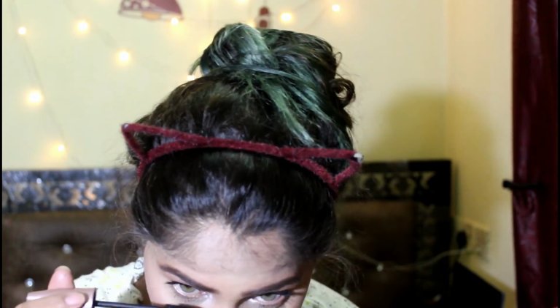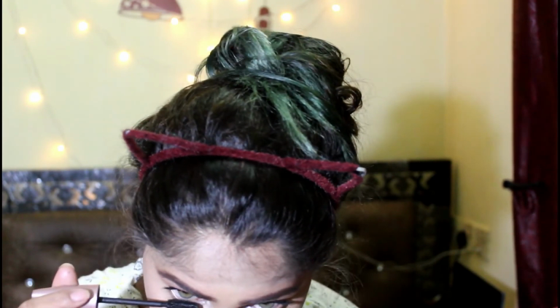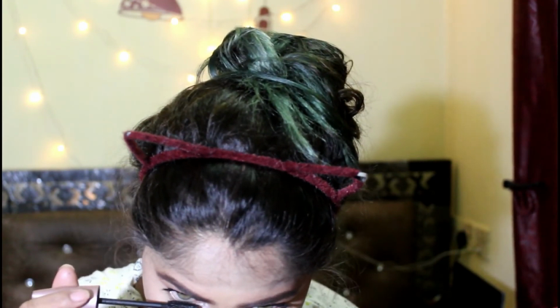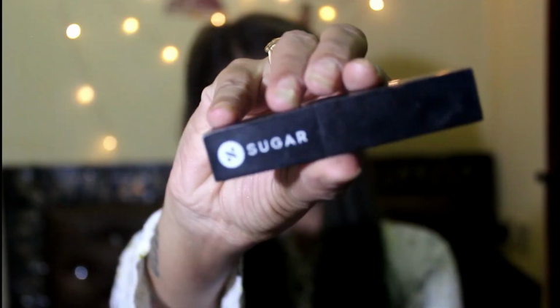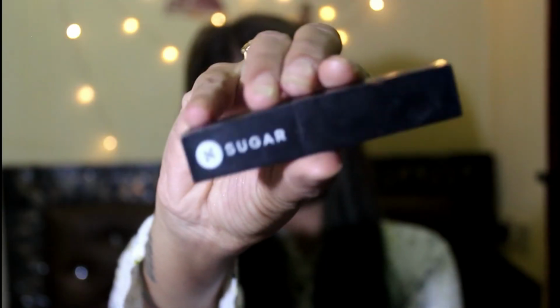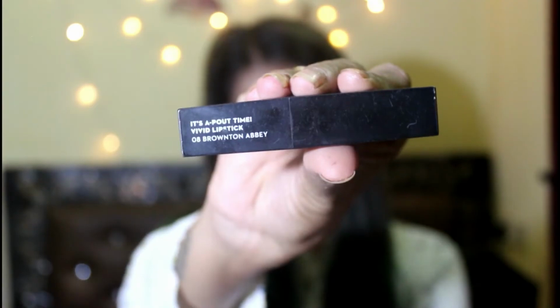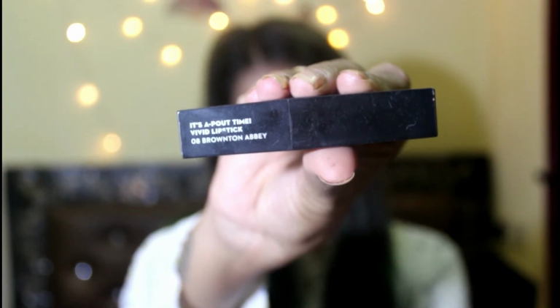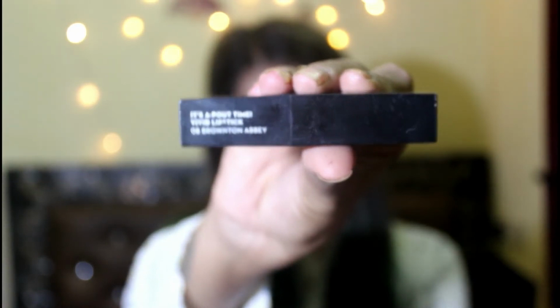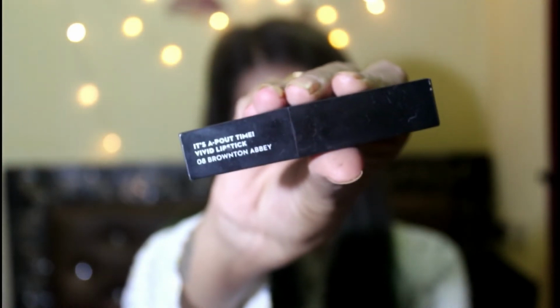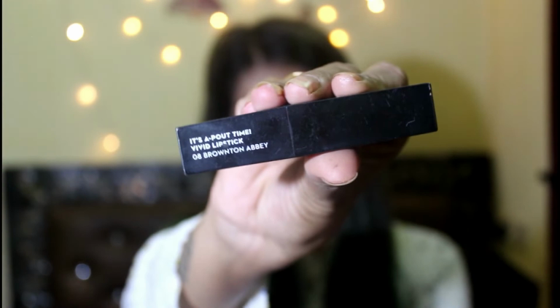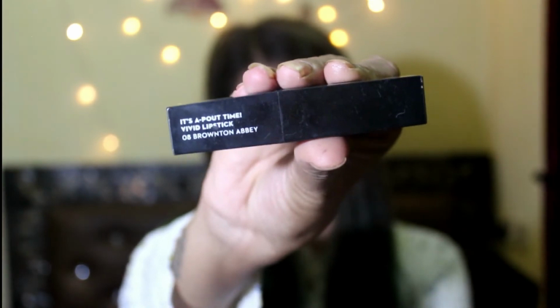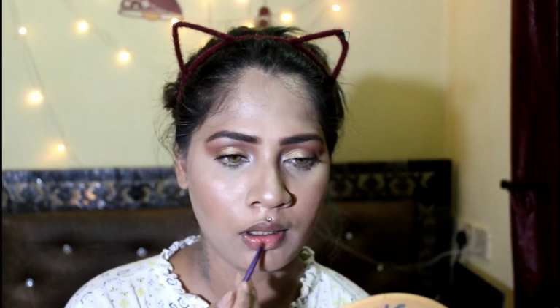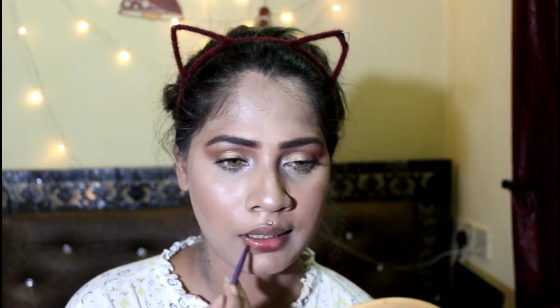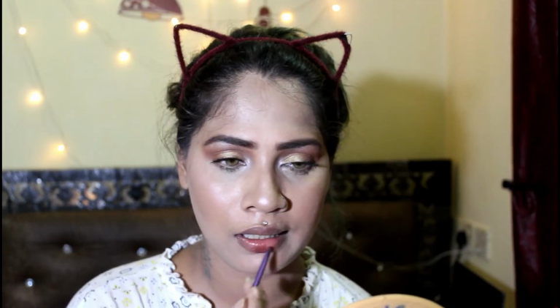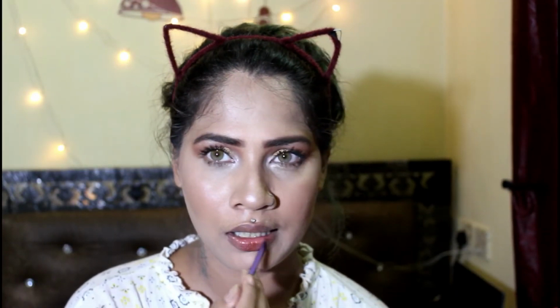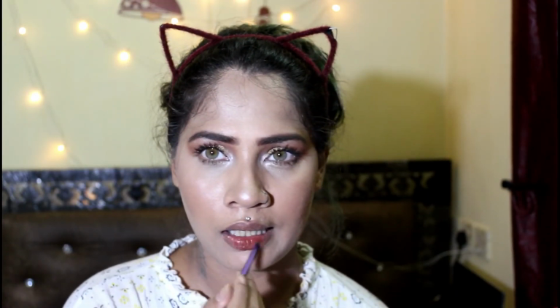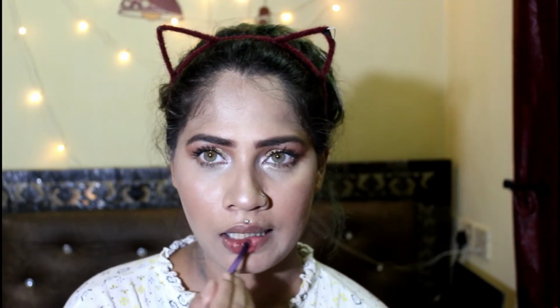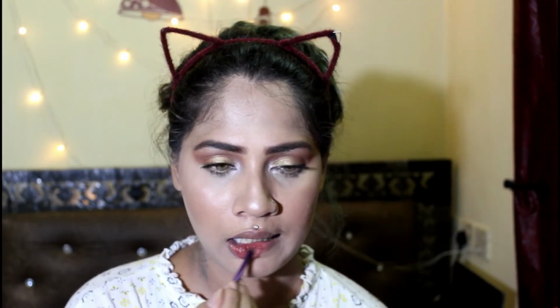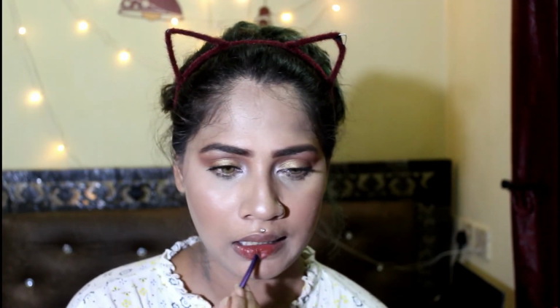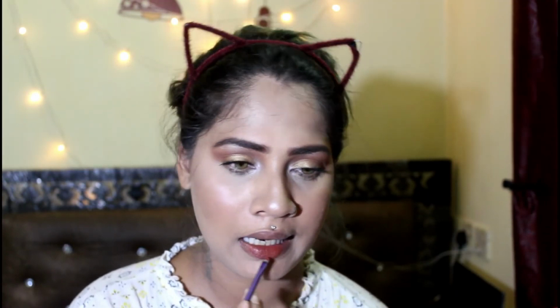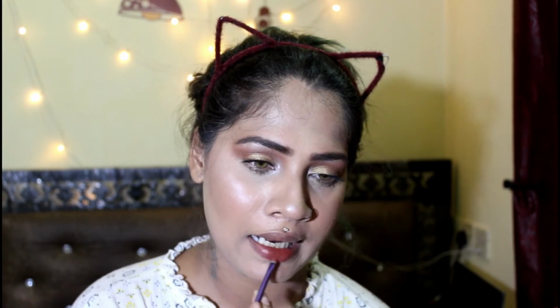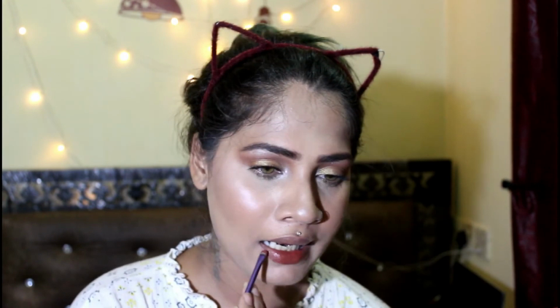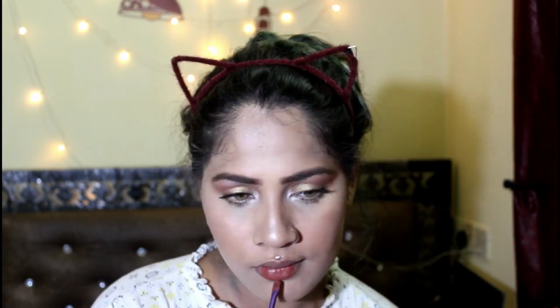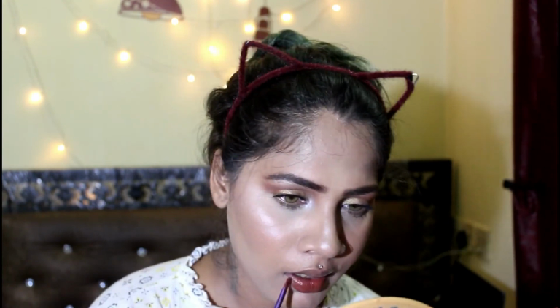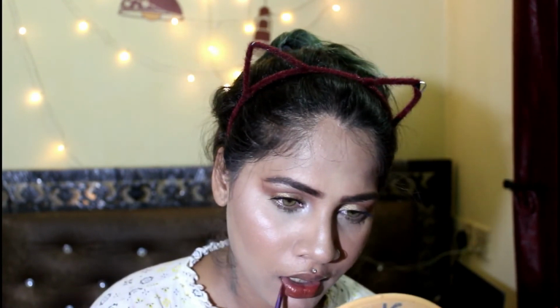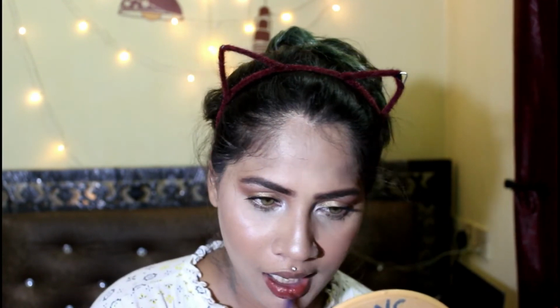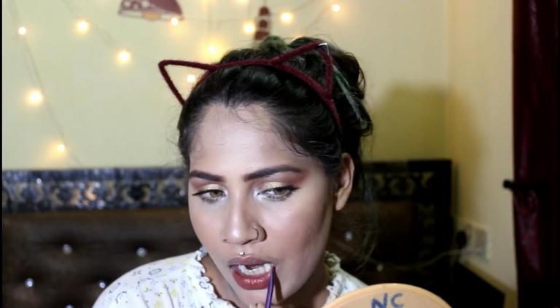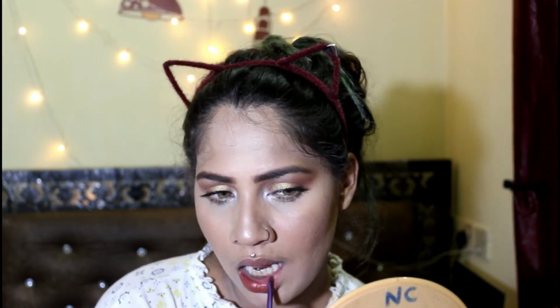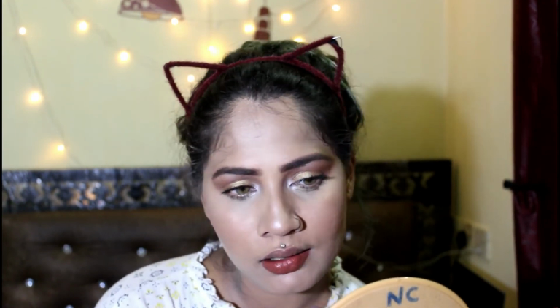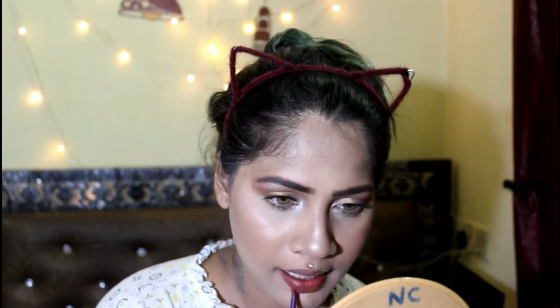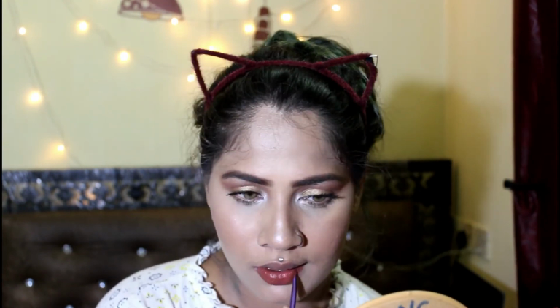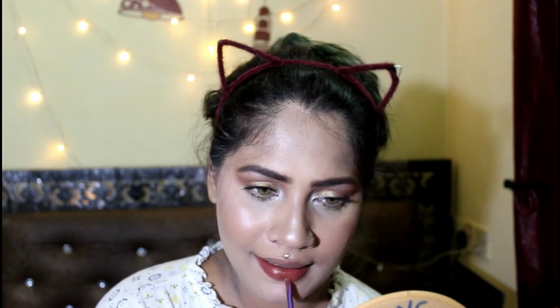Then for lipstick, I'm gonna take this Sugar Cosmetics Brown Tone Abbey and apply it with the help of a lipstick brush. When you apply lipstick with a lipstick brush, it gives the right amount on your lips.